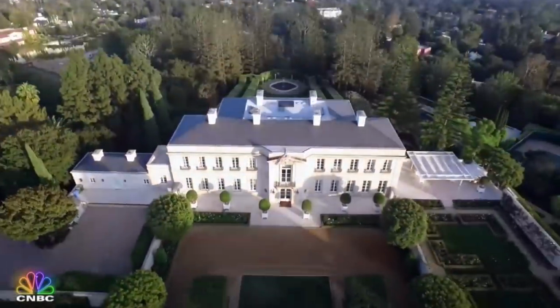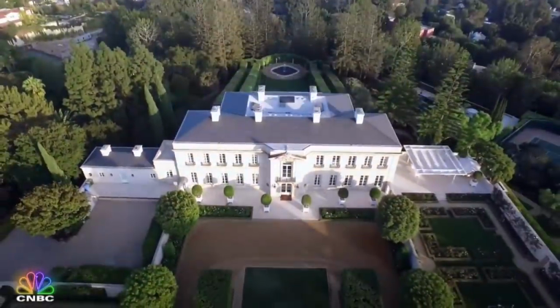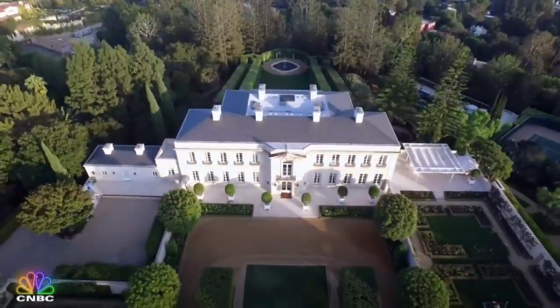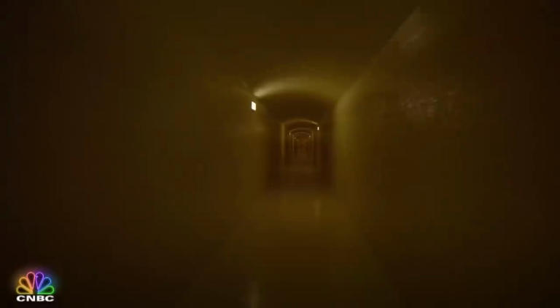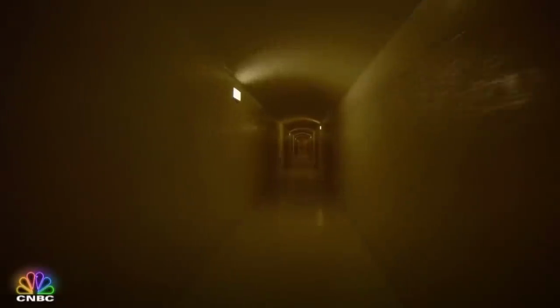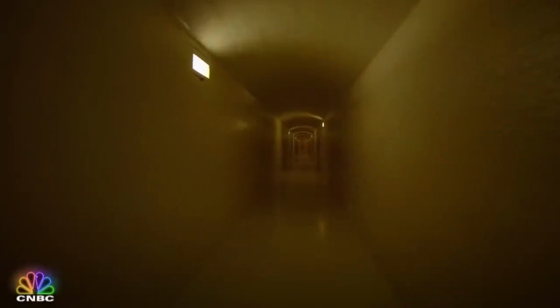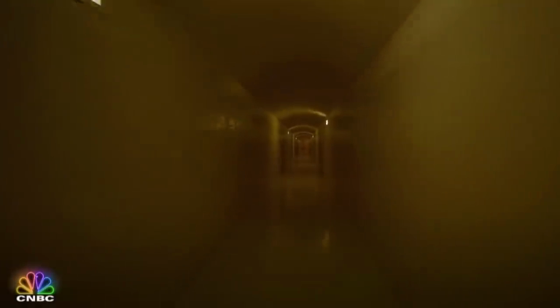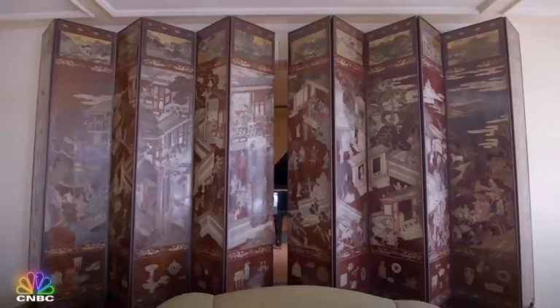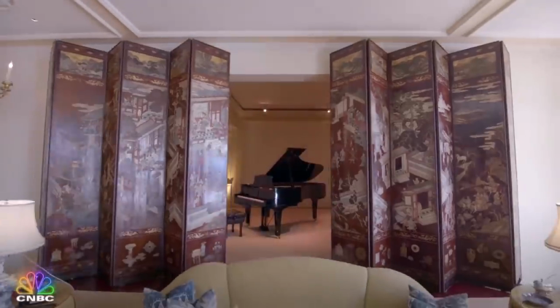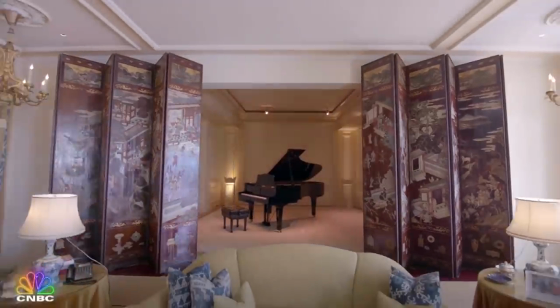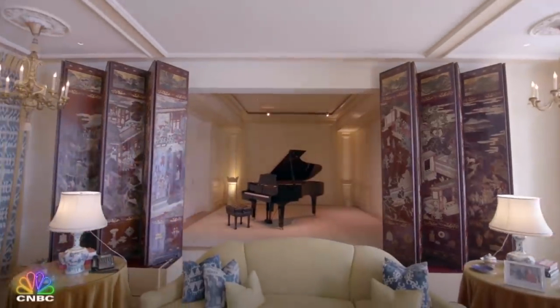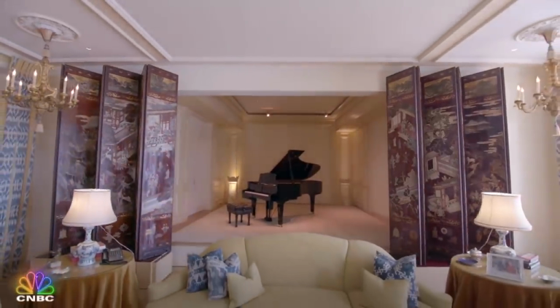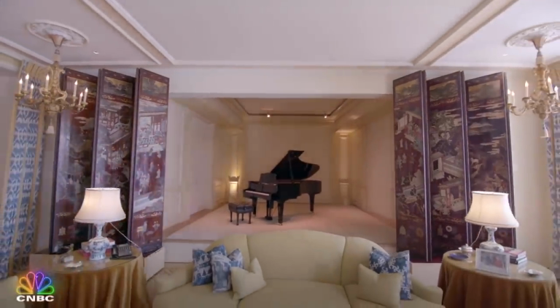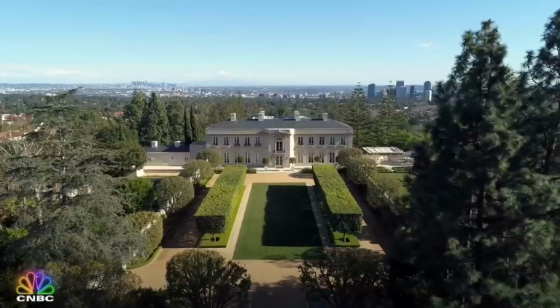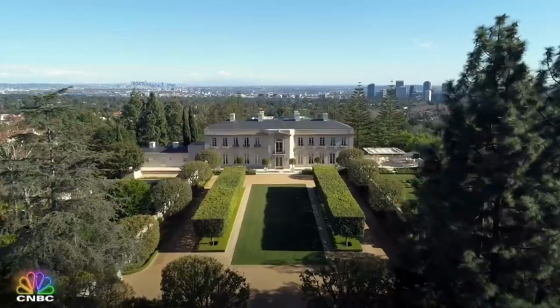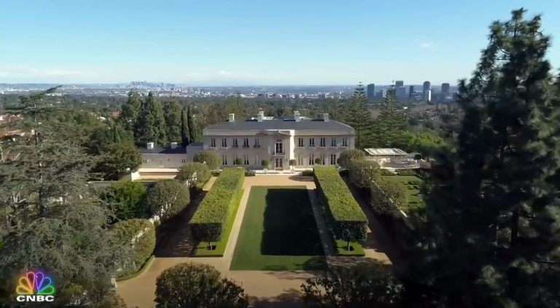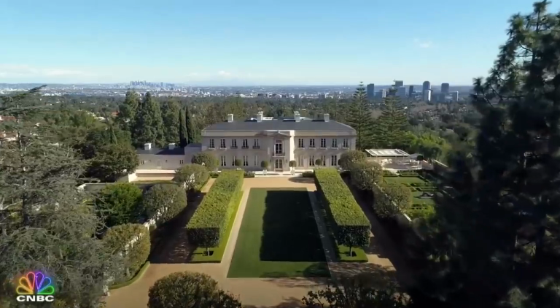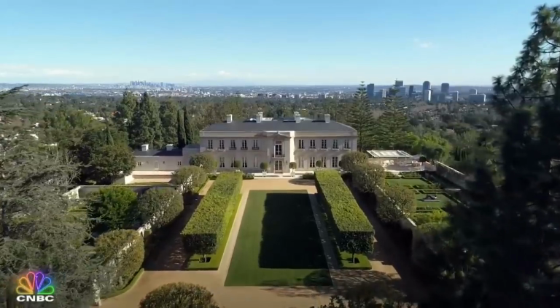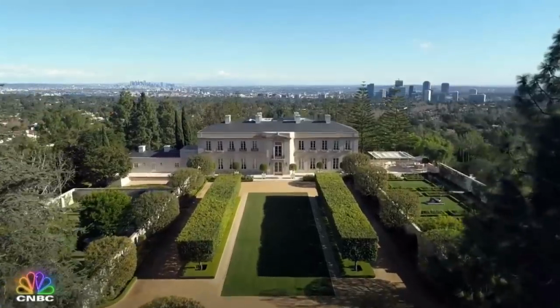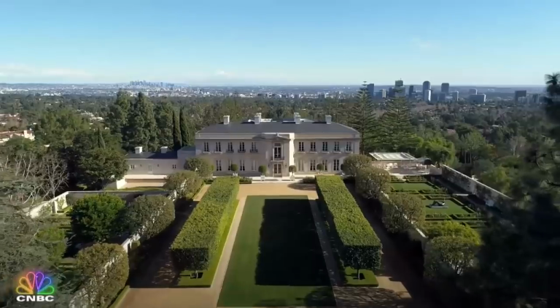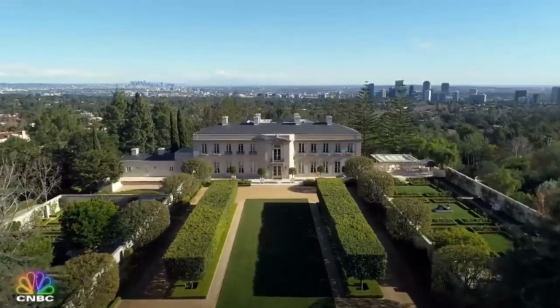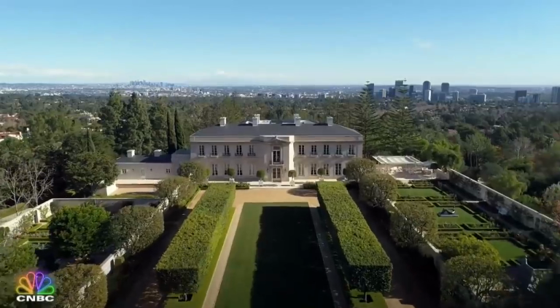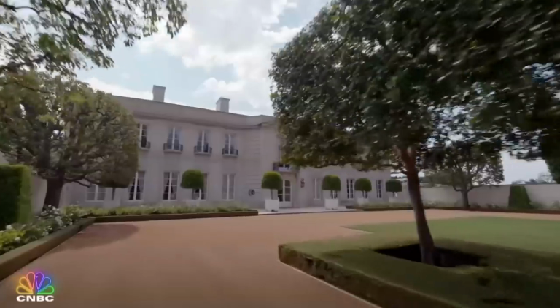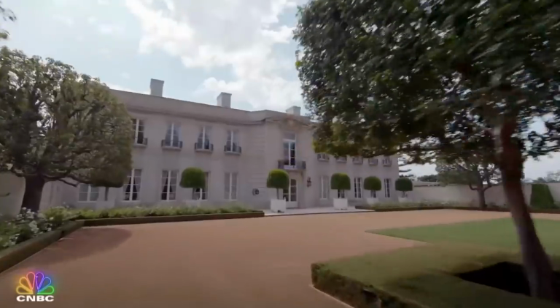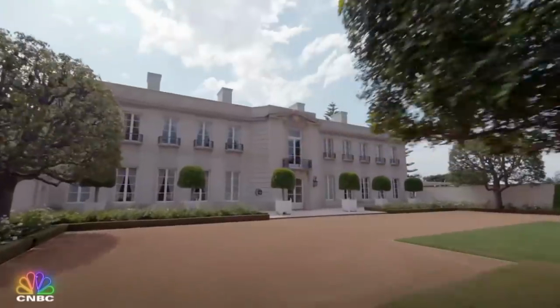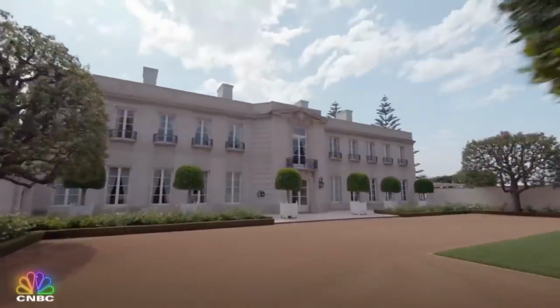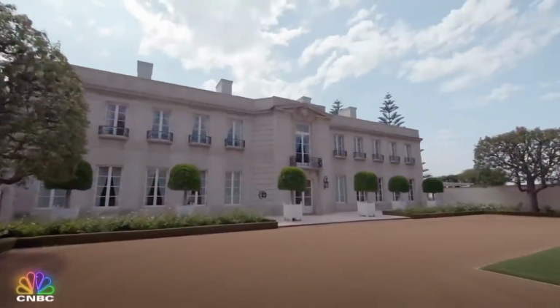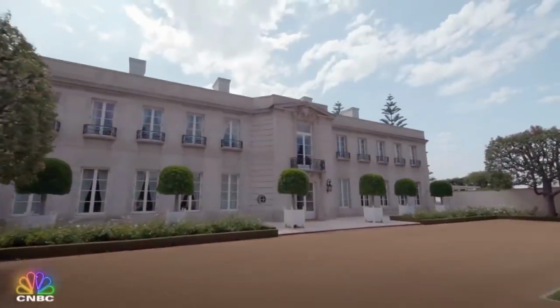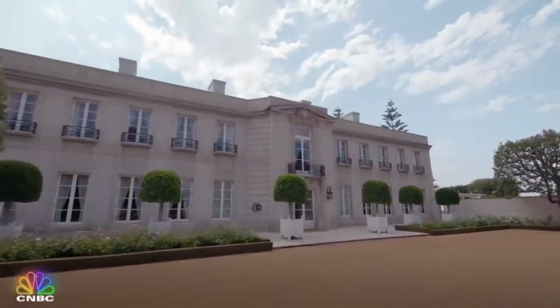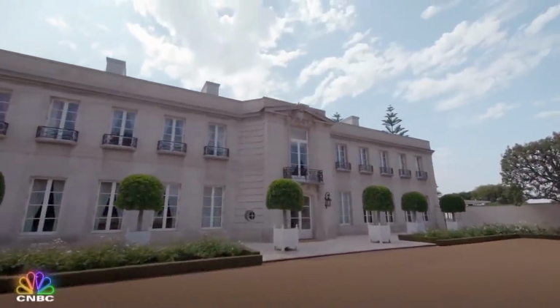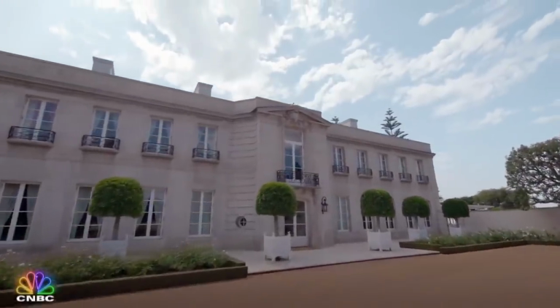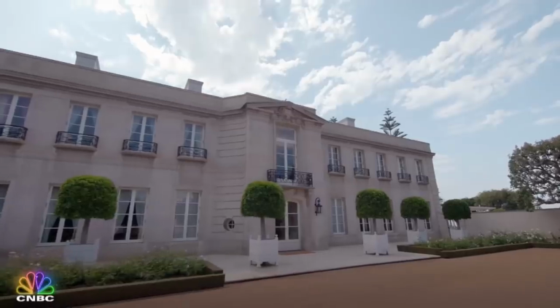This mega mansion has secret underground tunnels, walls that disappear at the press of a button, and it got whacked with one of the biggest price cuts in real estate history — before the son of a super famous billionaire scooped it up. Take a look.